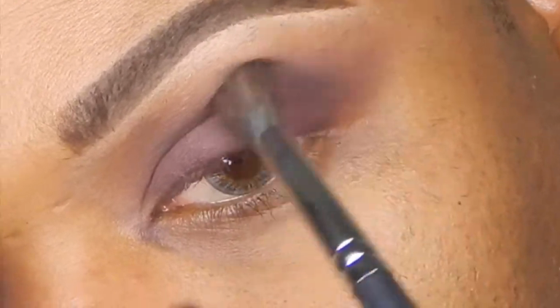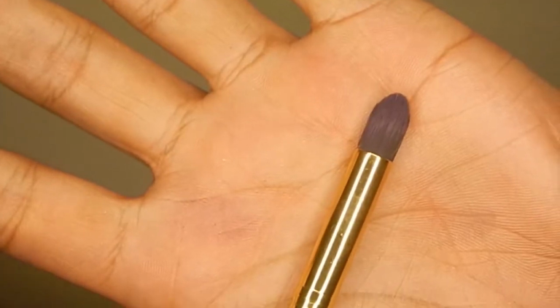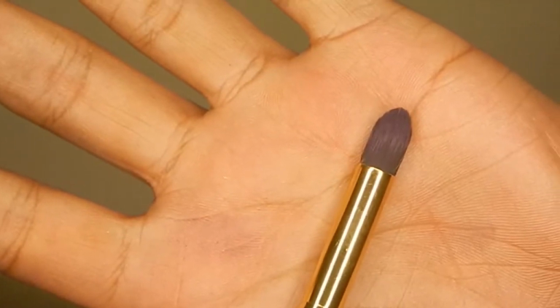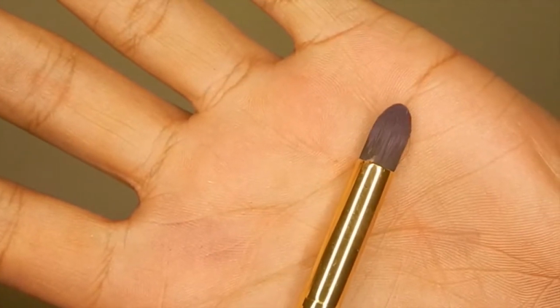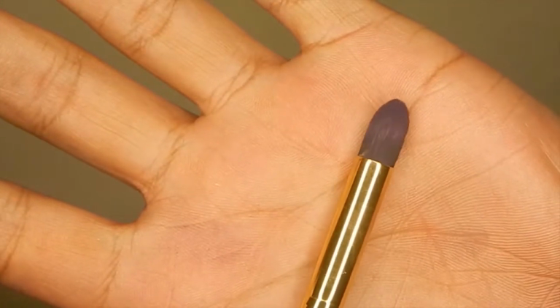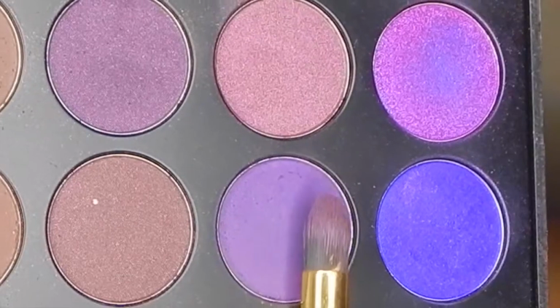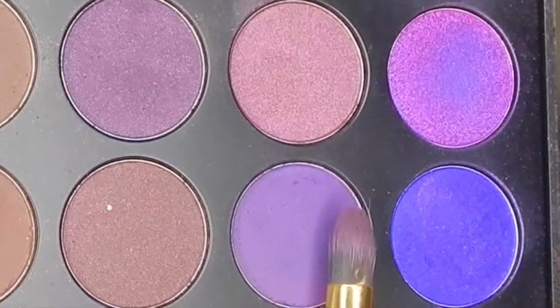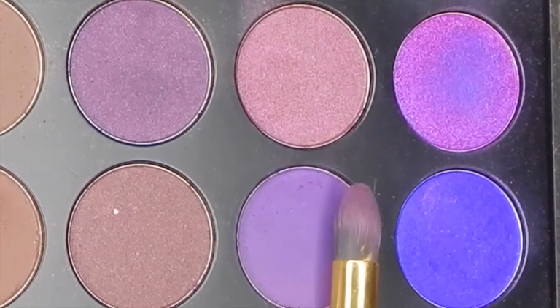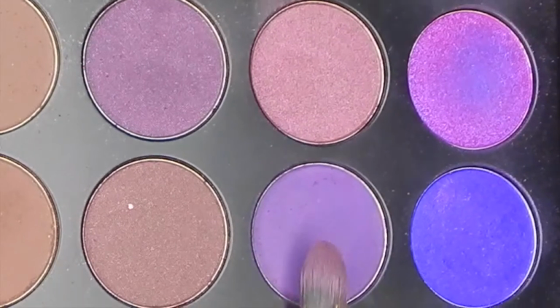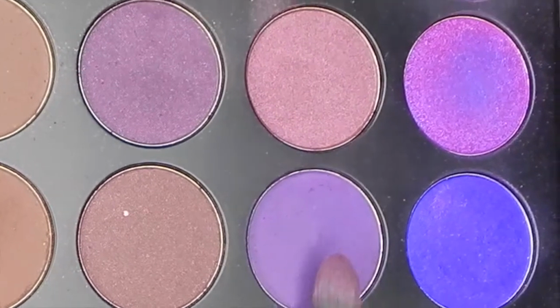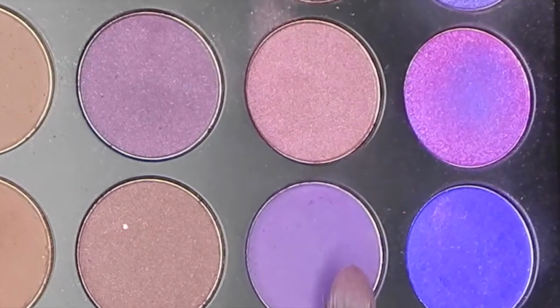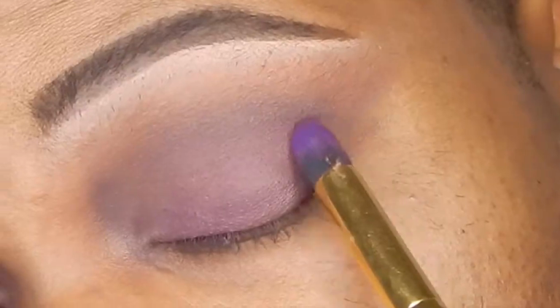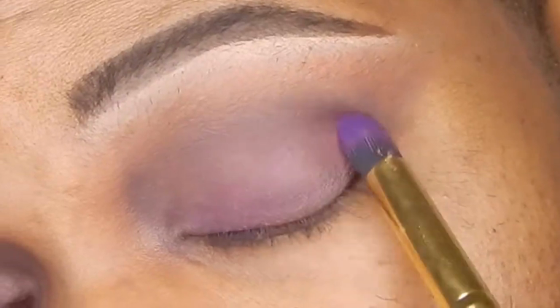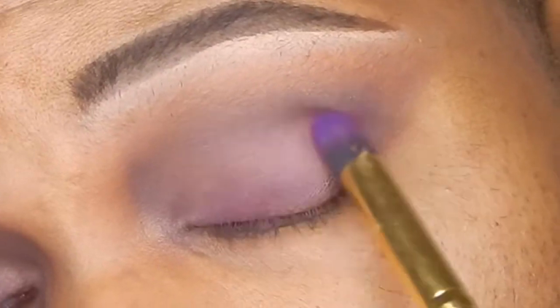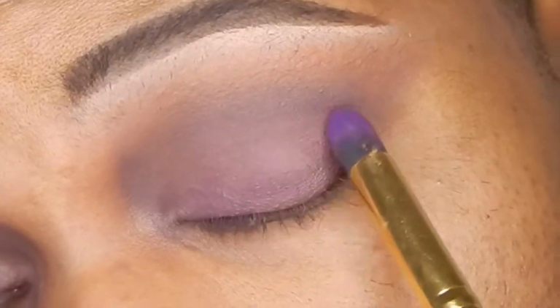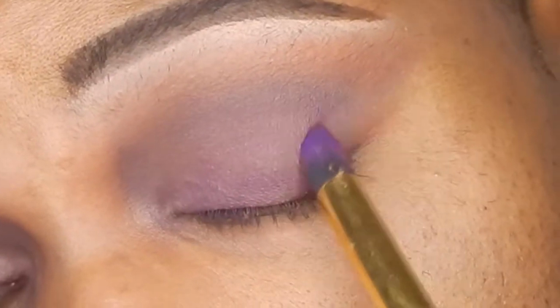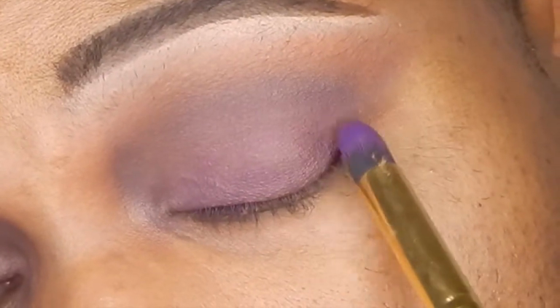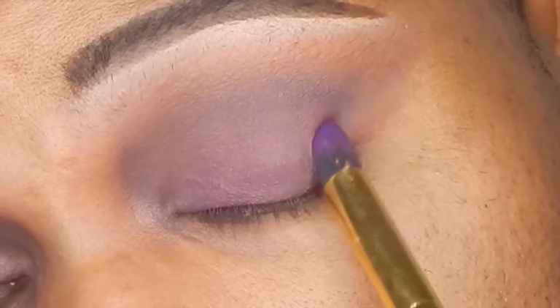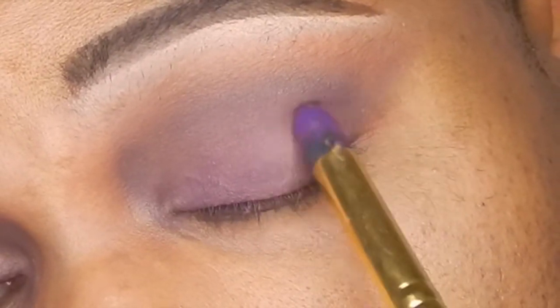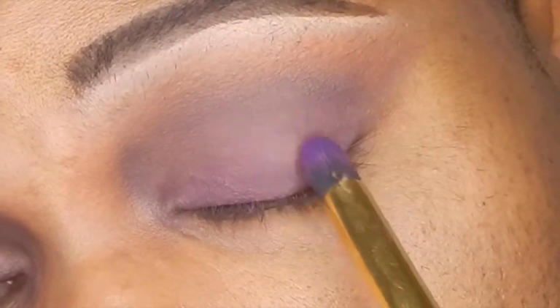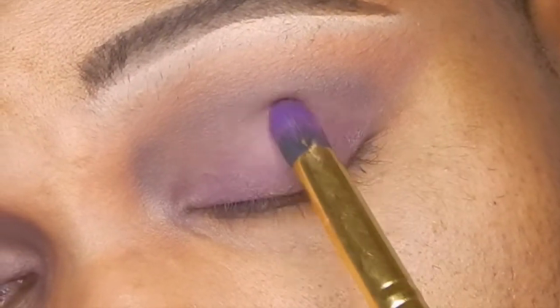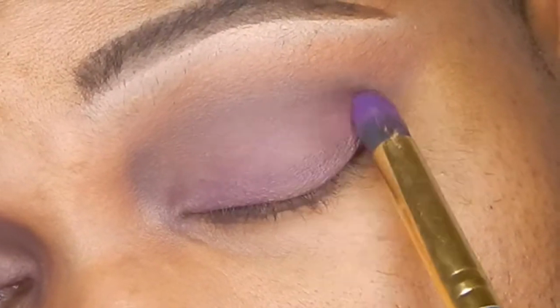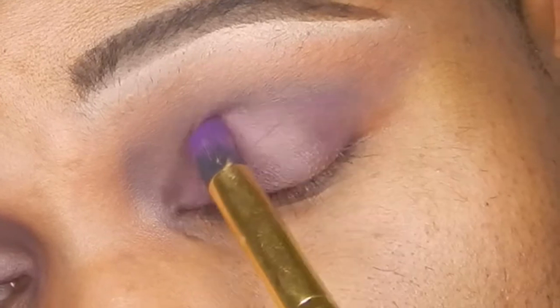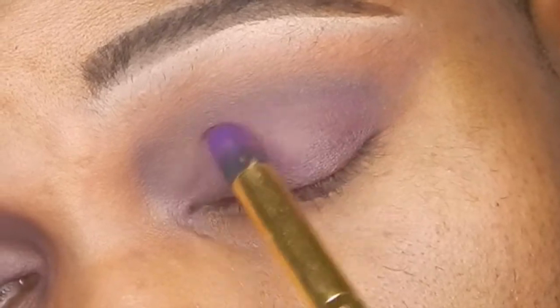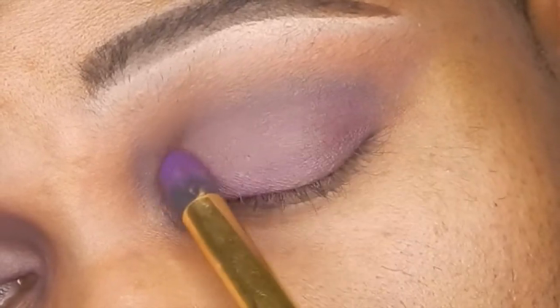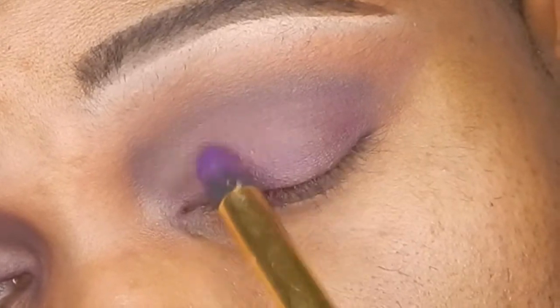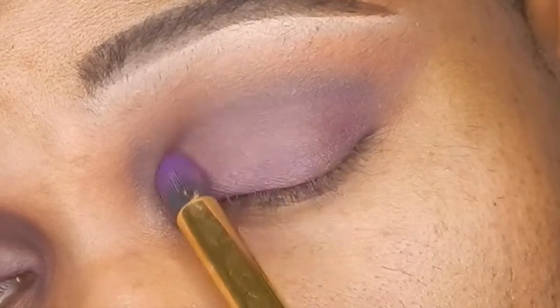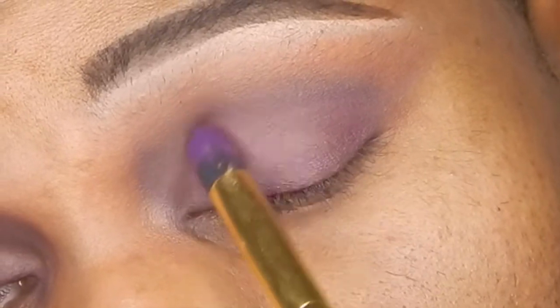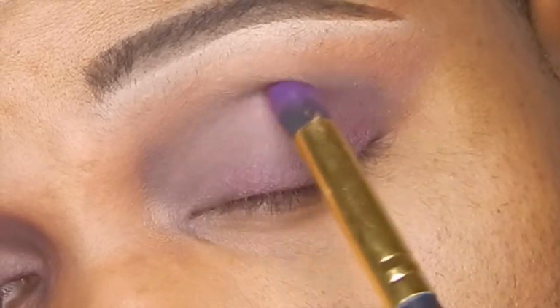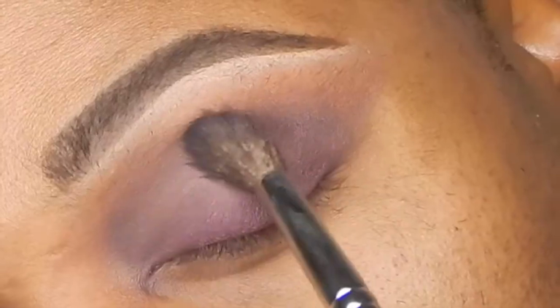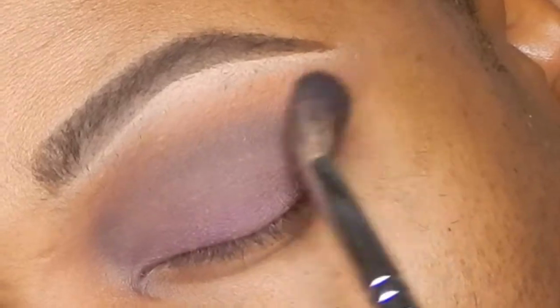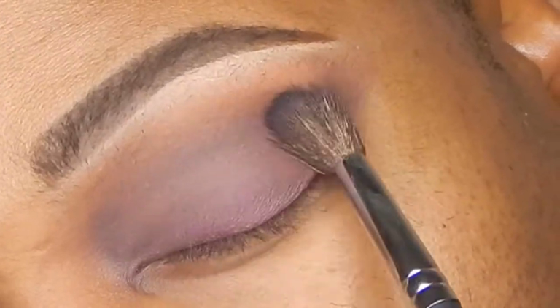Moving on, I'm using the No. 9 Emacs Design brush — this is like a pencil brush — and using an even darker purple, applying that in the exact same spot, more focused on the eyelid than anything else and in the crease area.